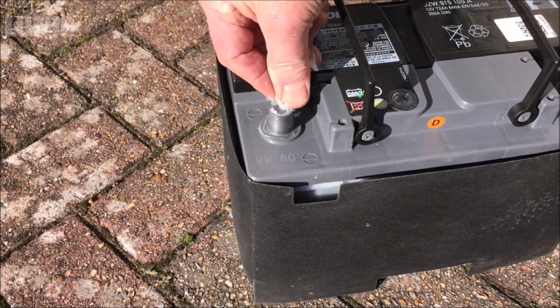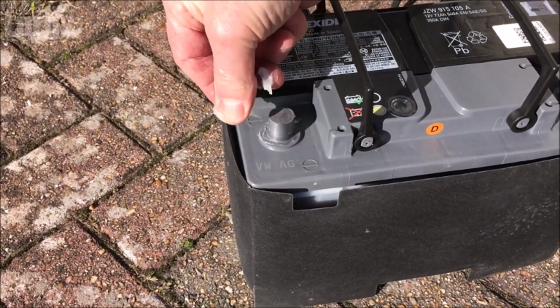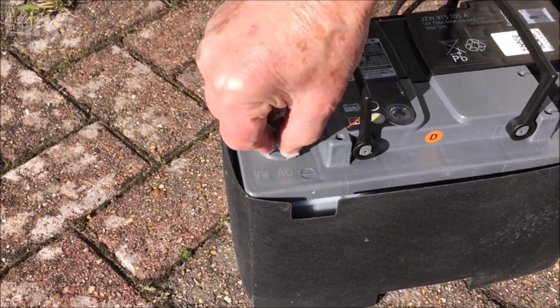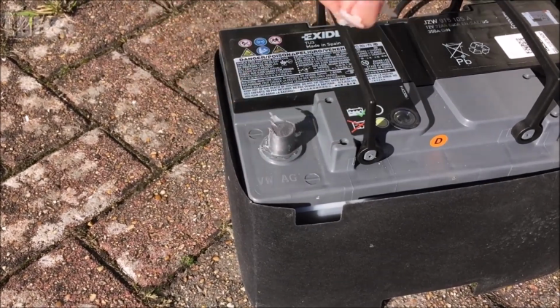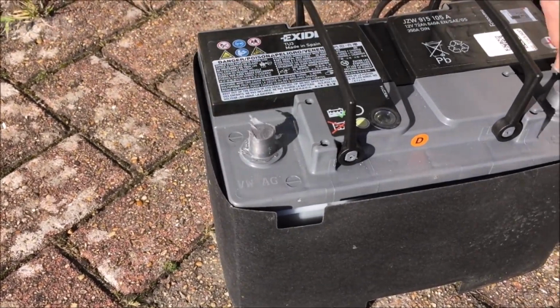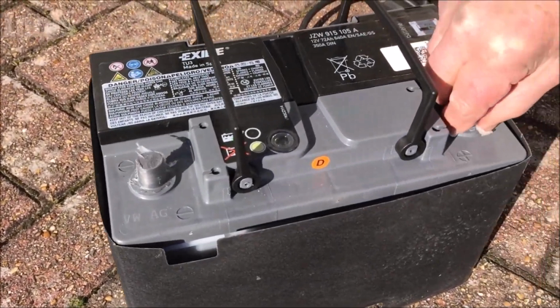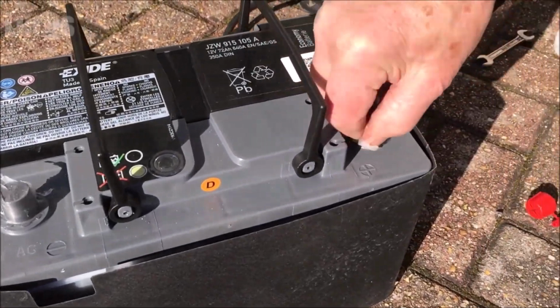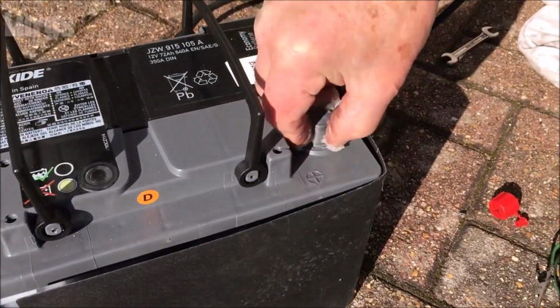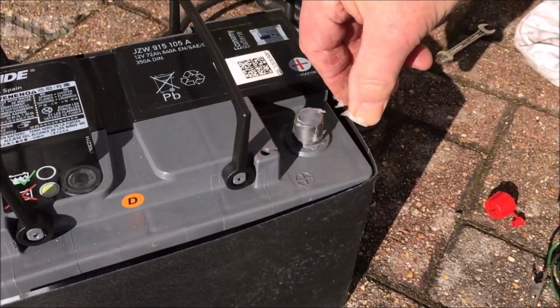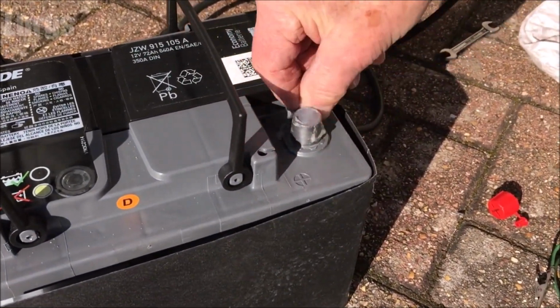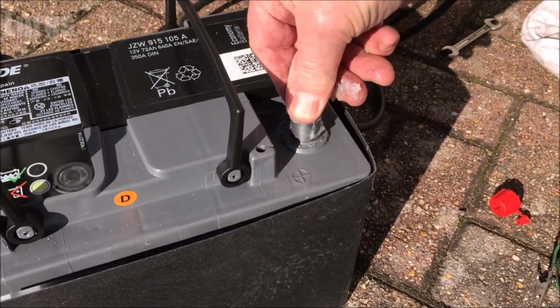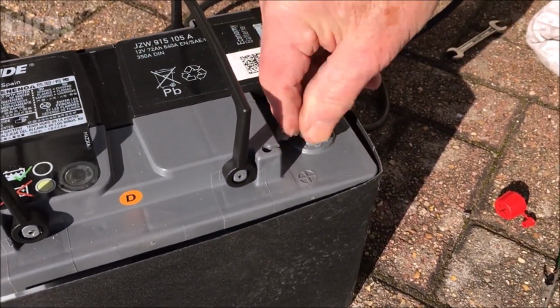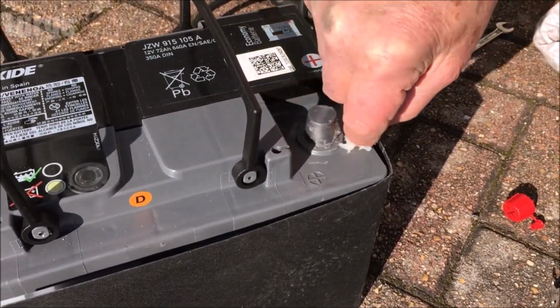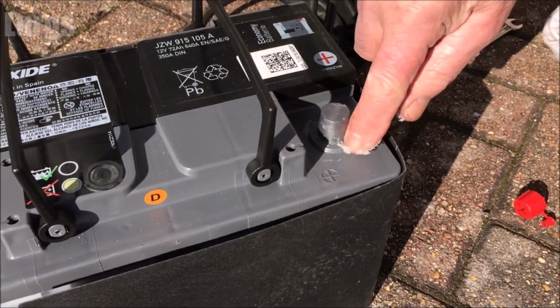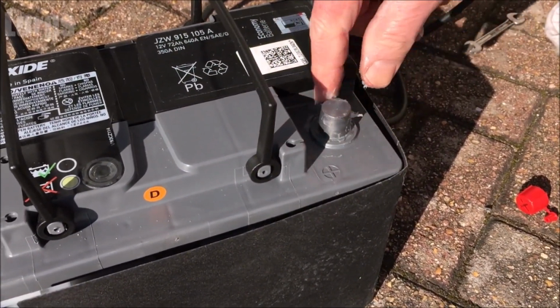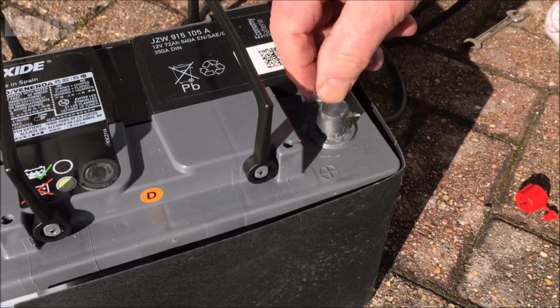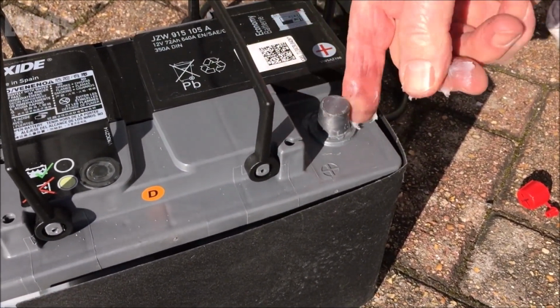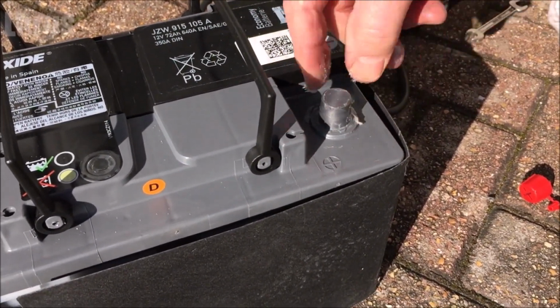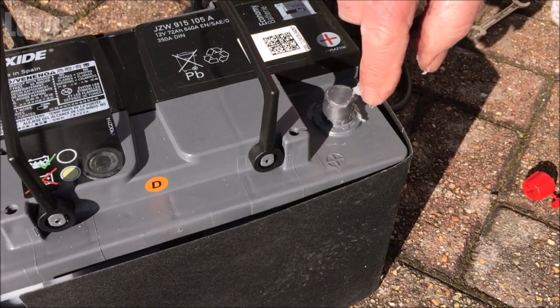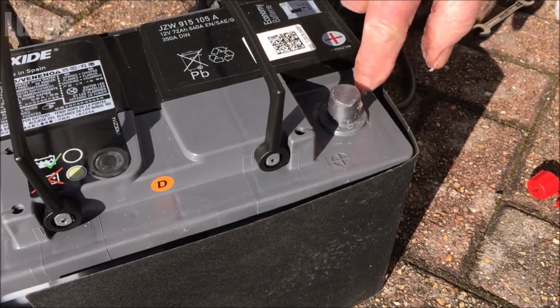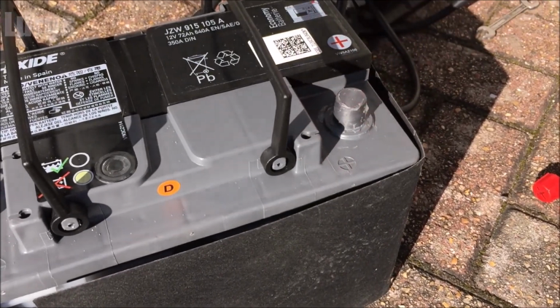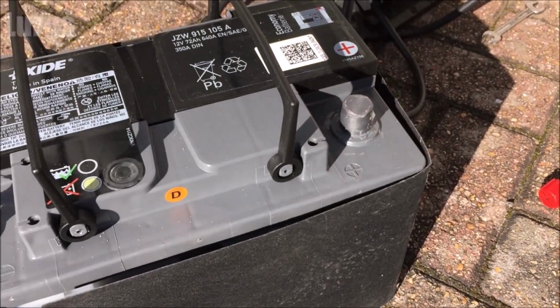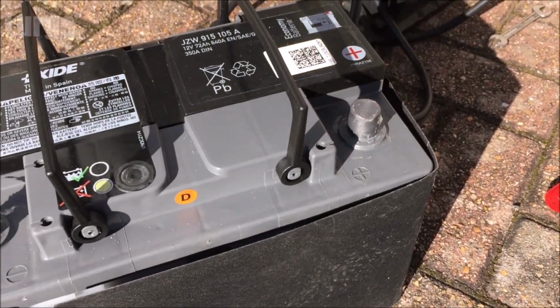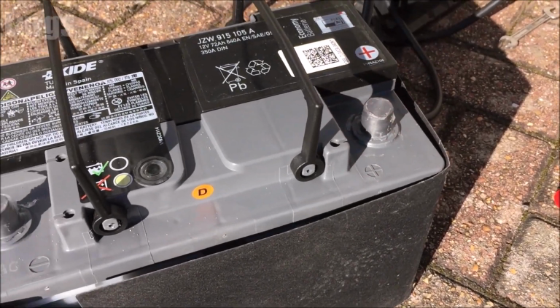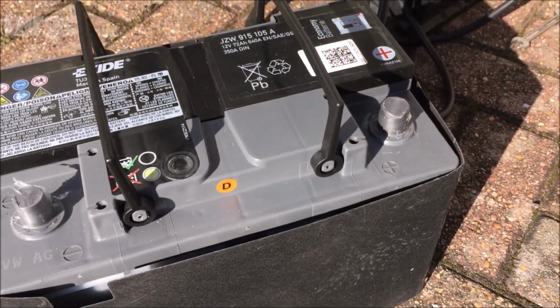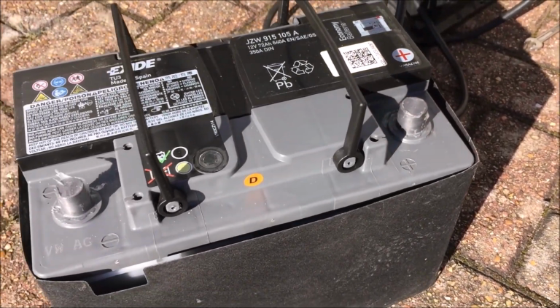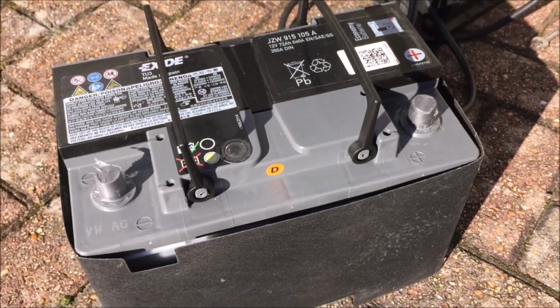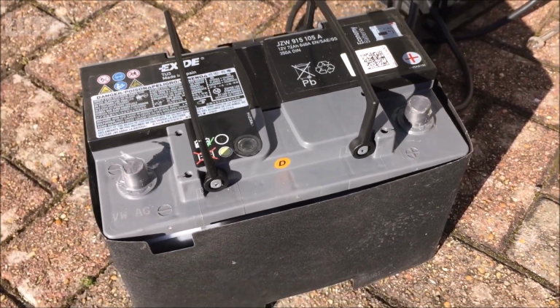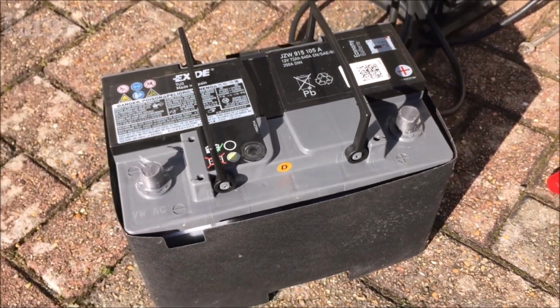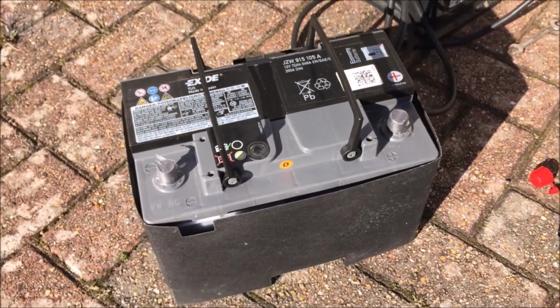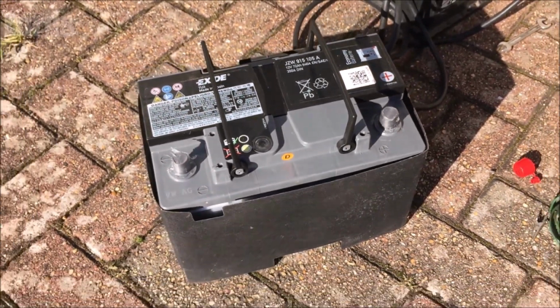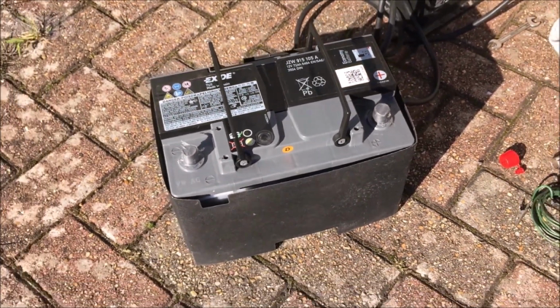Batteries only last between 5 to 10 years, so if it's struggling to start or it's not holding a charge, then it's definitely time to replace your battery.